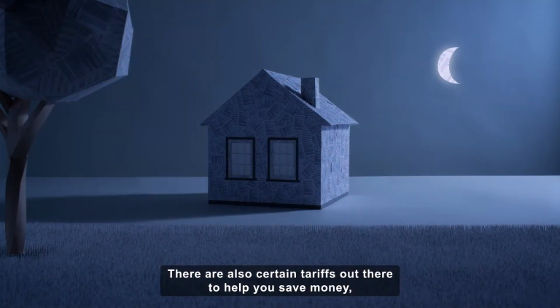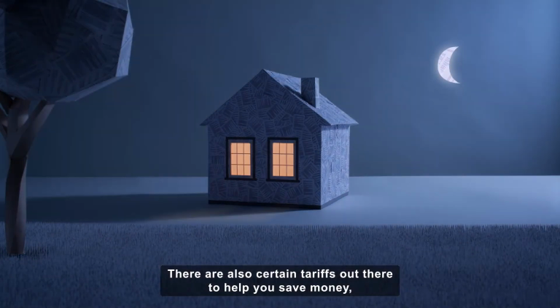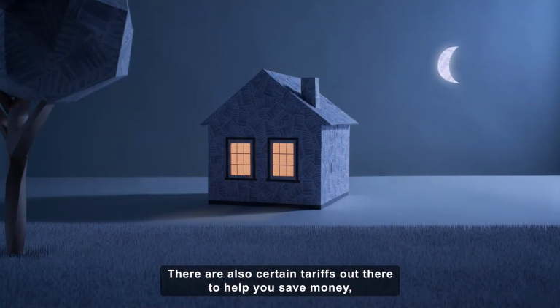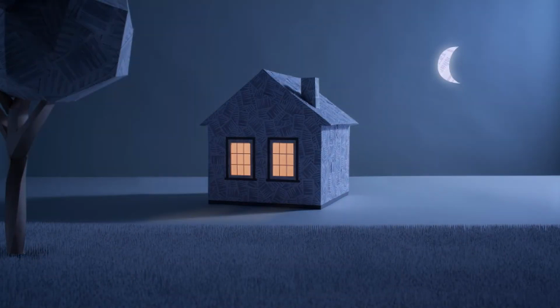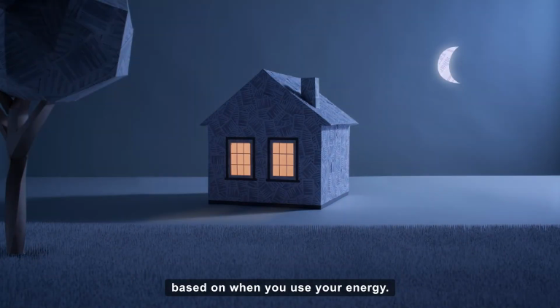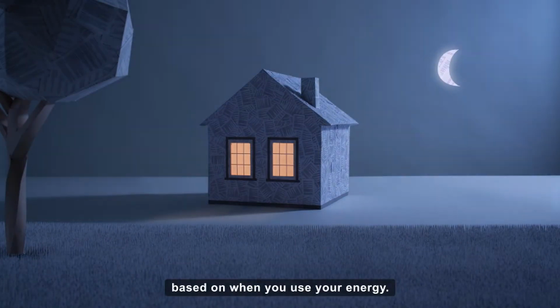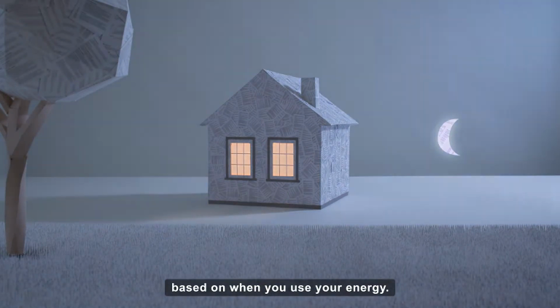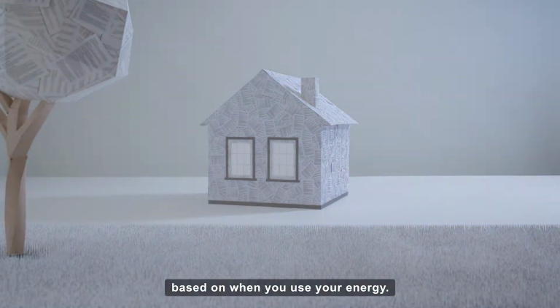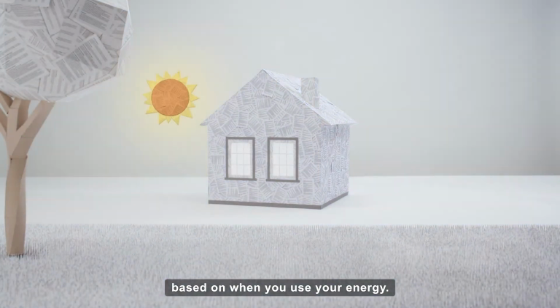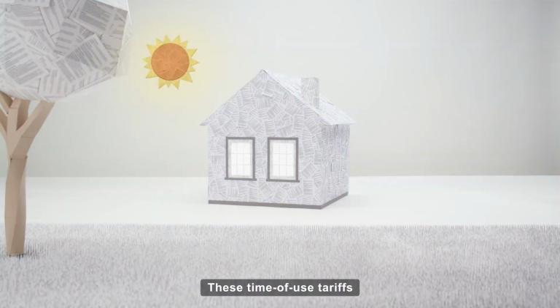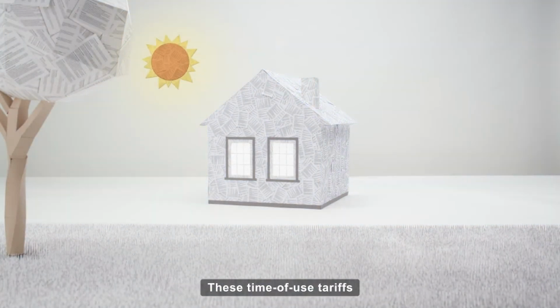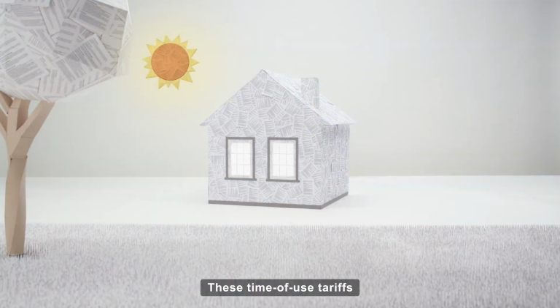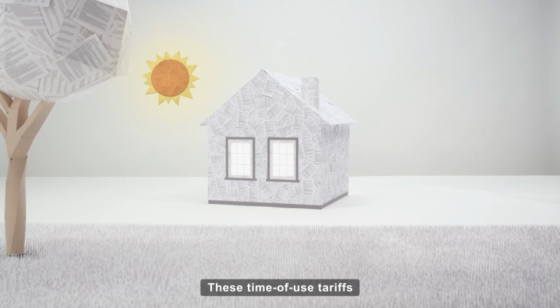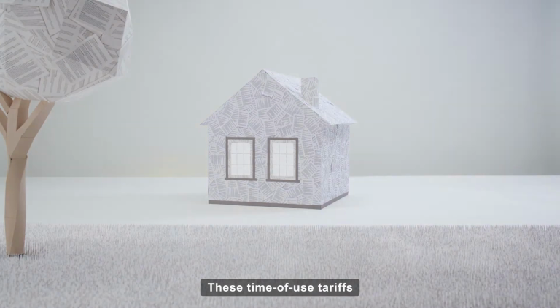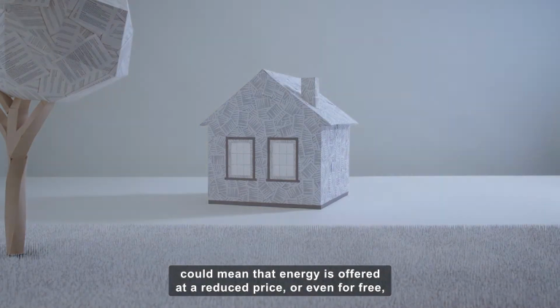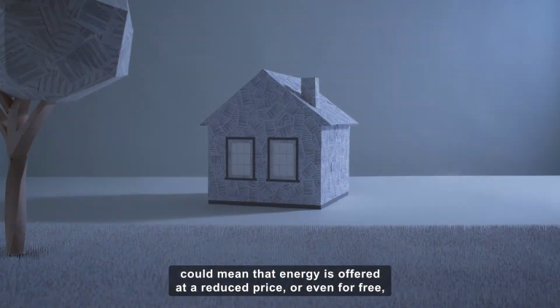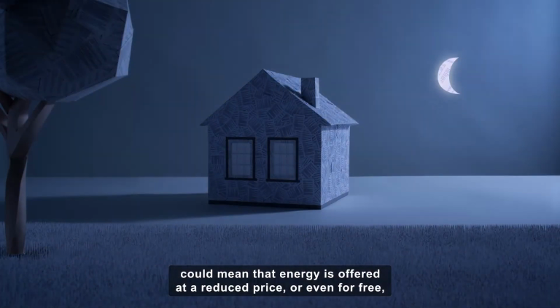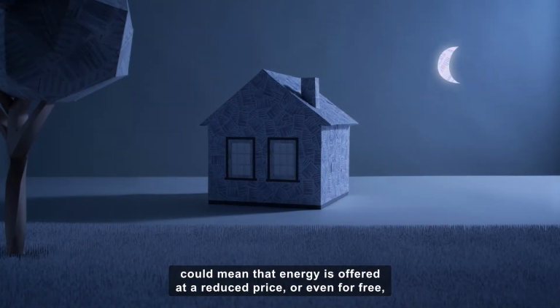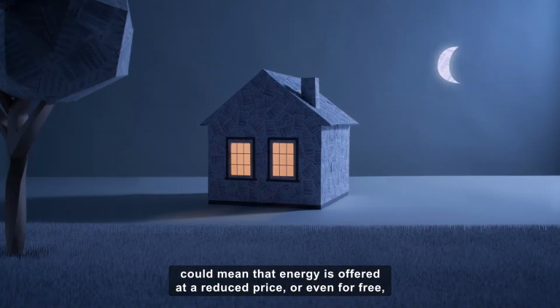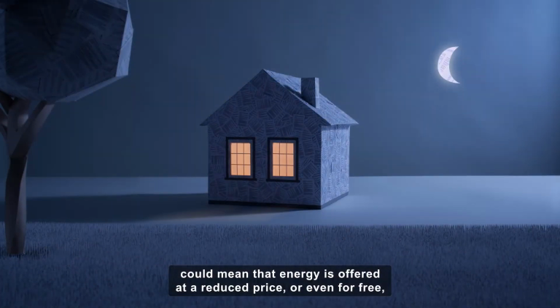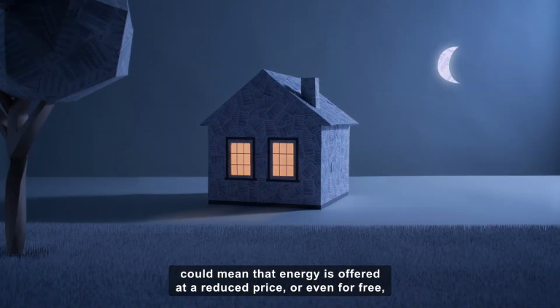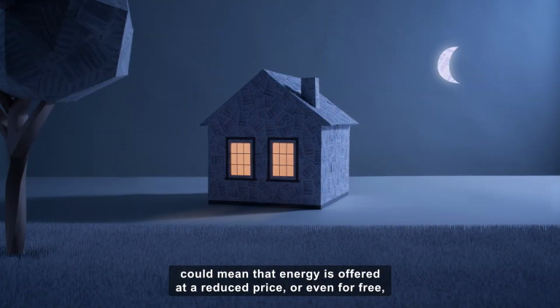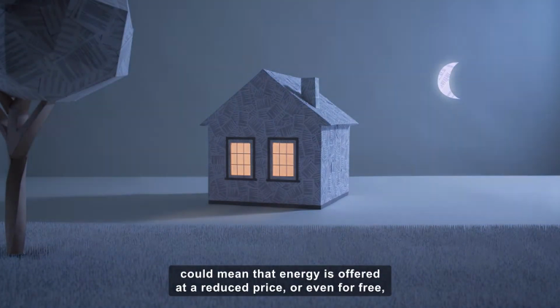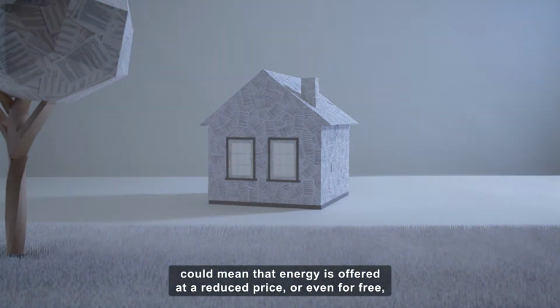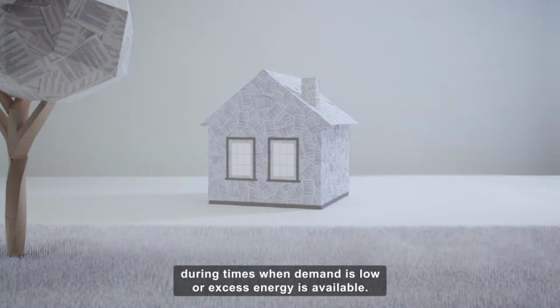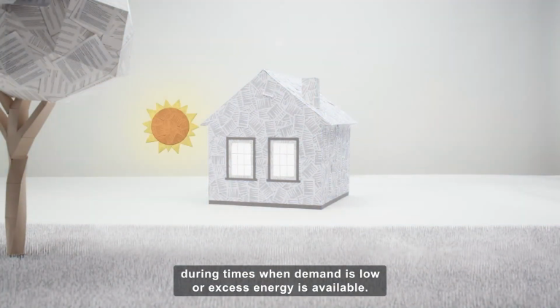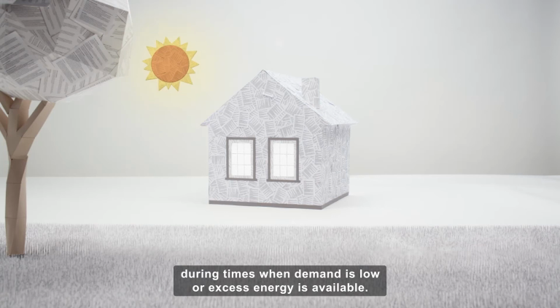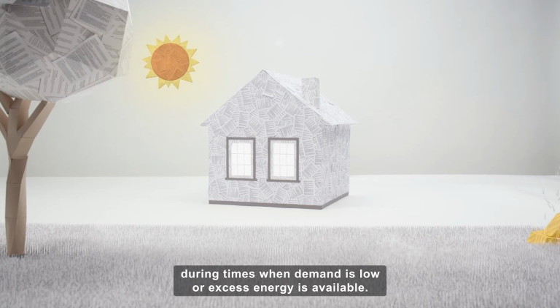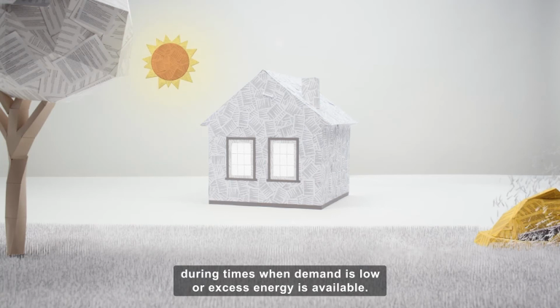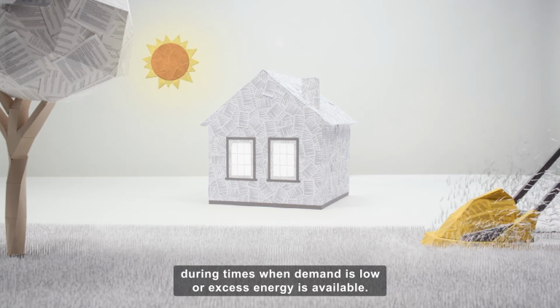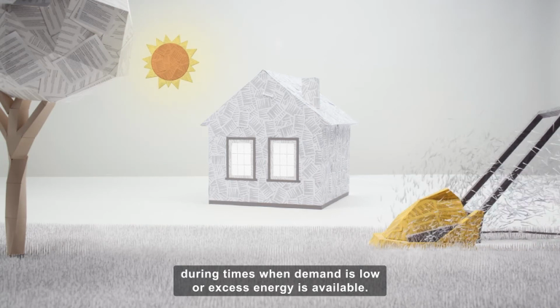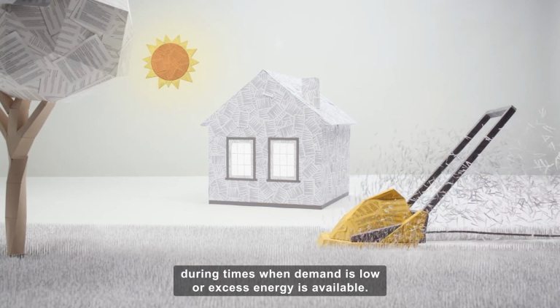There are also certain tariffs out there to help you save money based on when you use your energy. These time-of-use tariffs could mean that energy is offered at a reduced price or even for free during times when demand is low or excess energy is available.